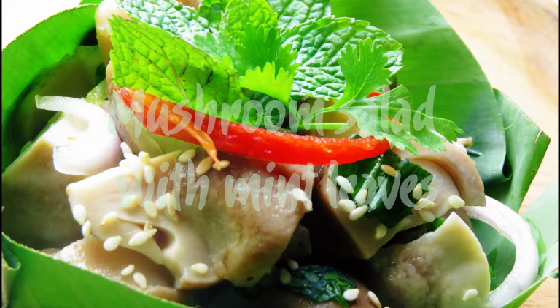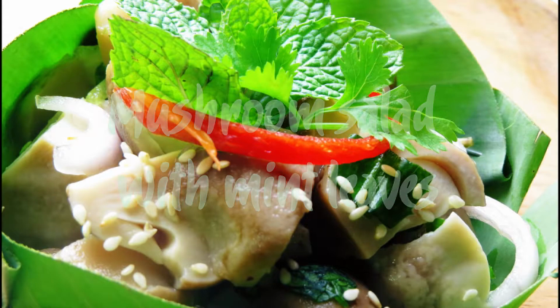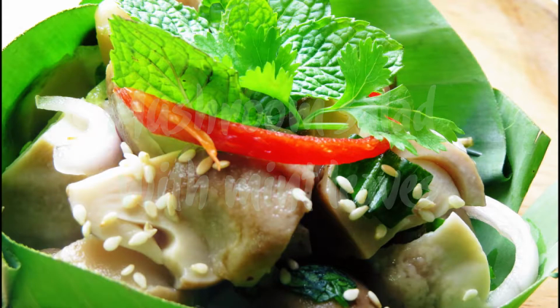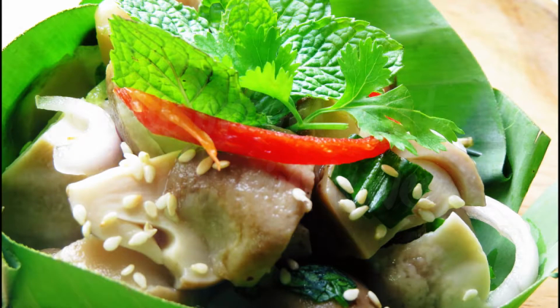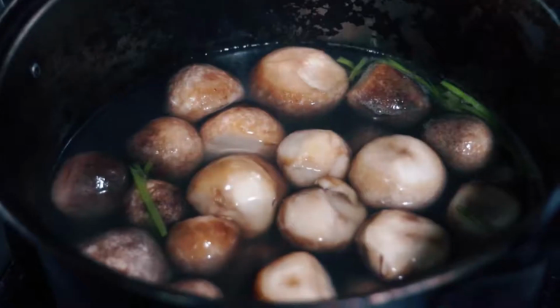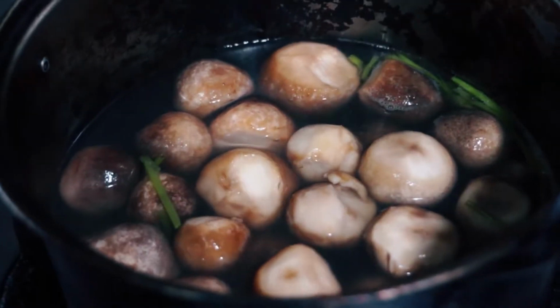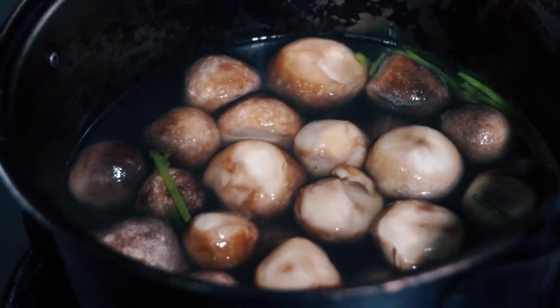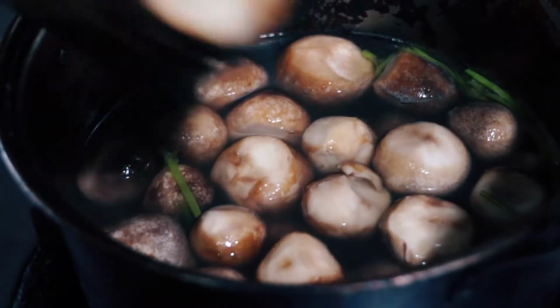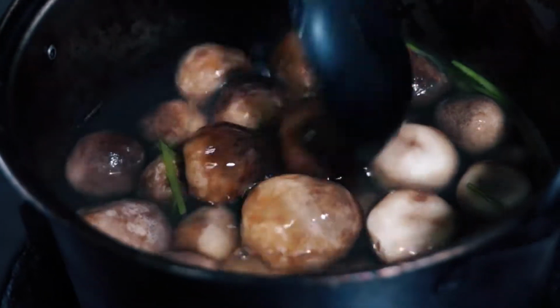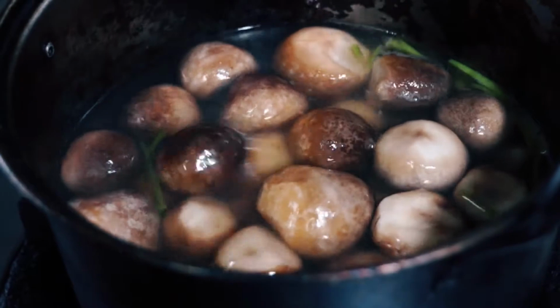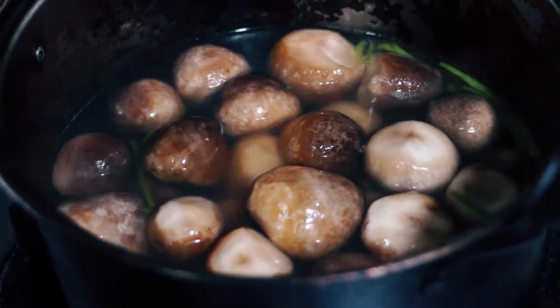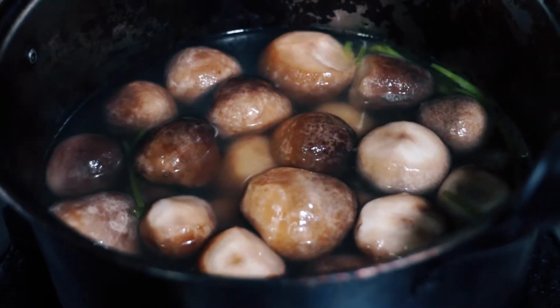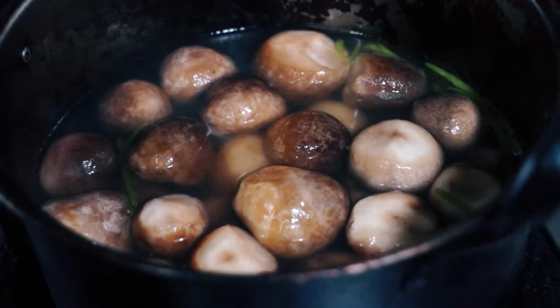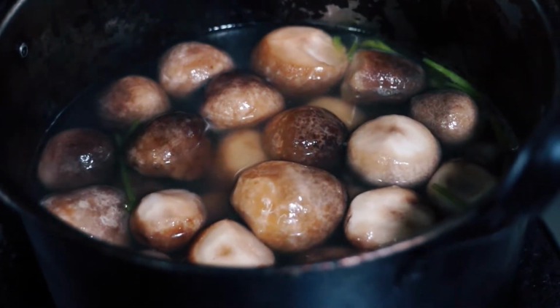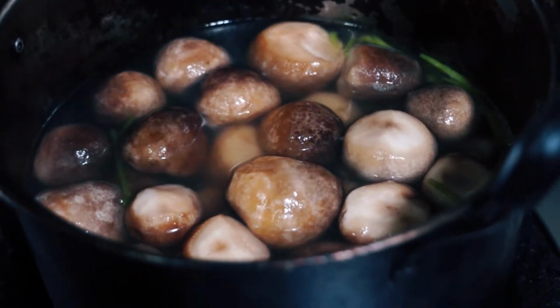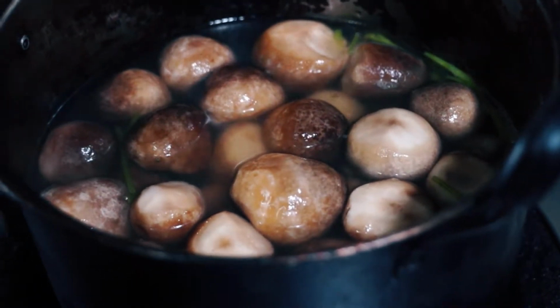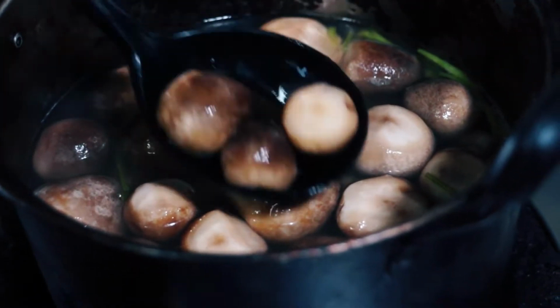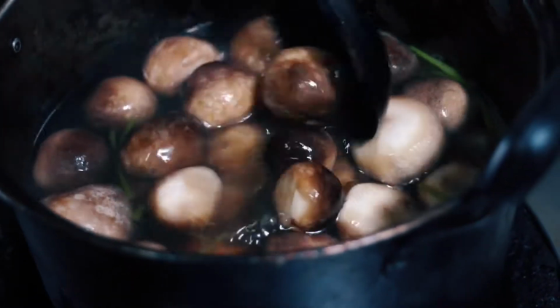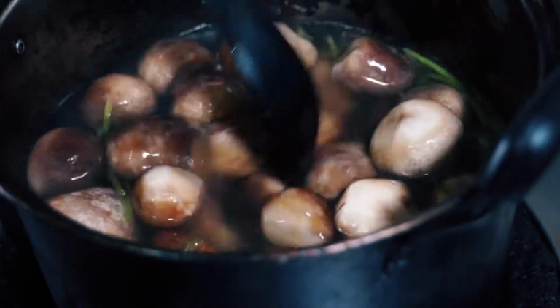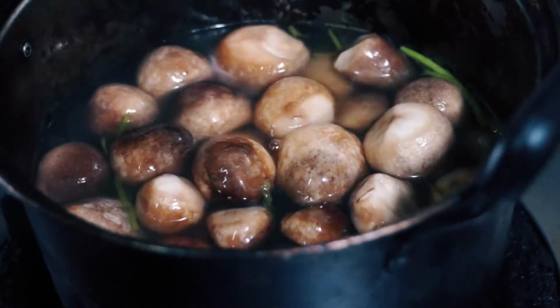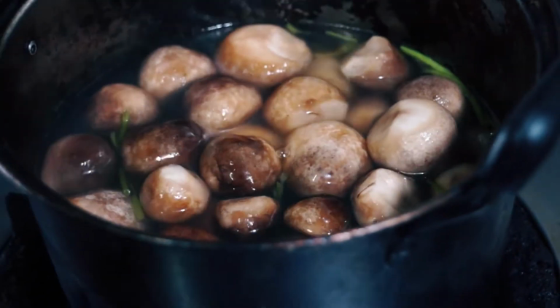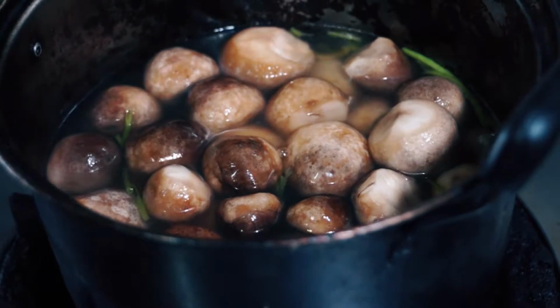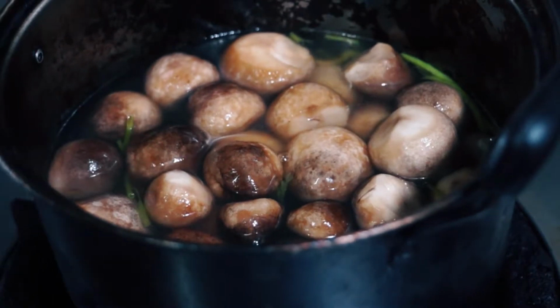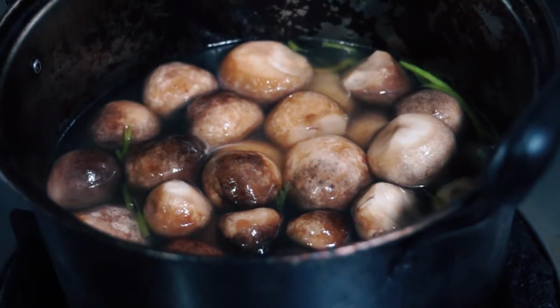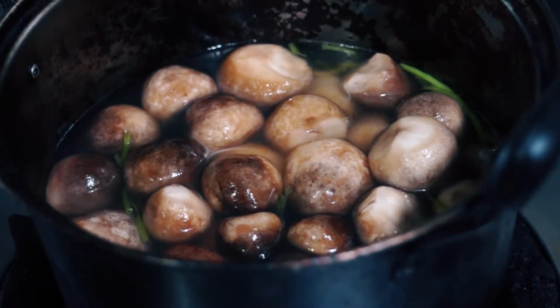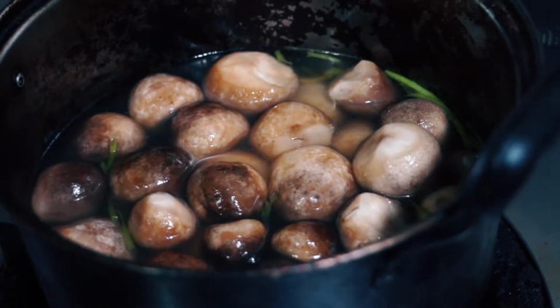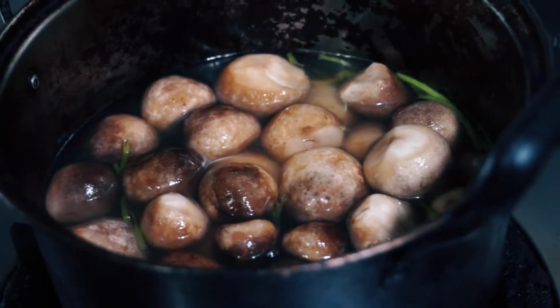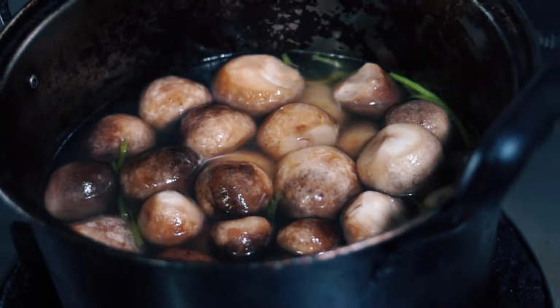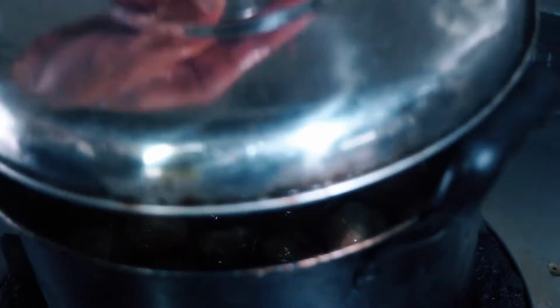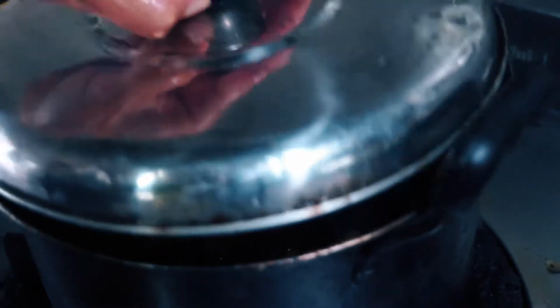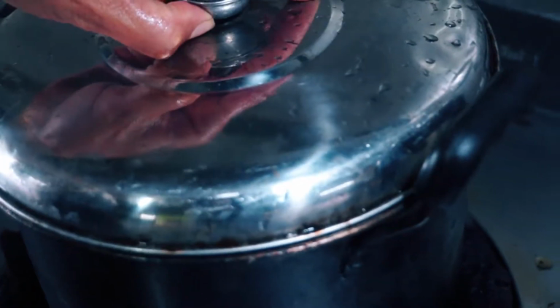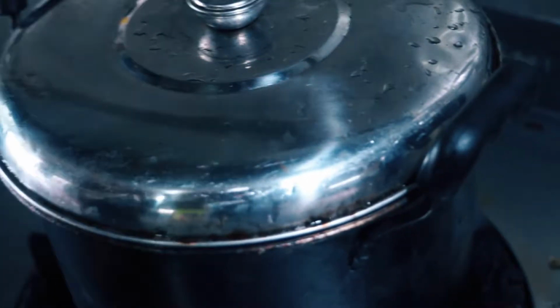Firstly, we need to cook the mushroom in a pan of vegetable broth. These are local mushrooms, but you can use your kind with similar shape and texture. Regular champignon will do the trick.